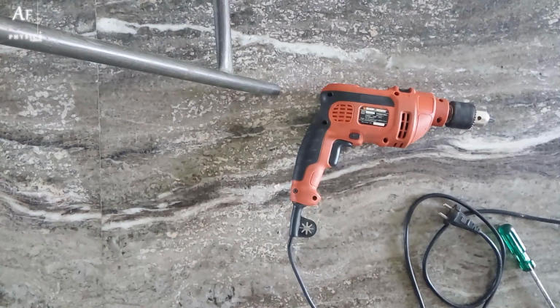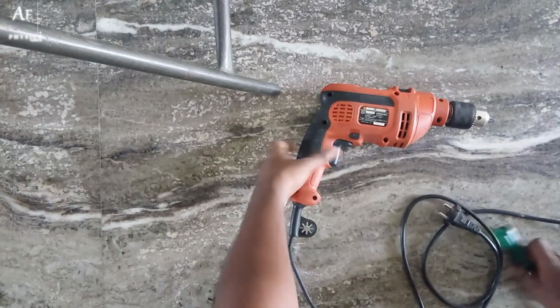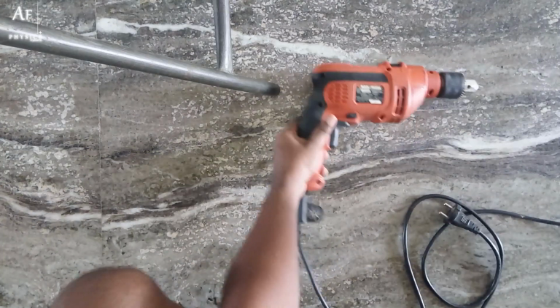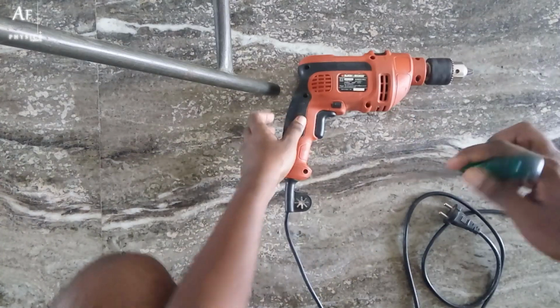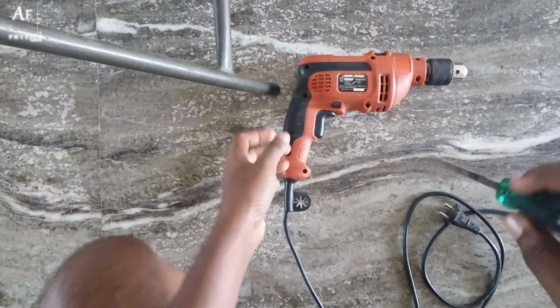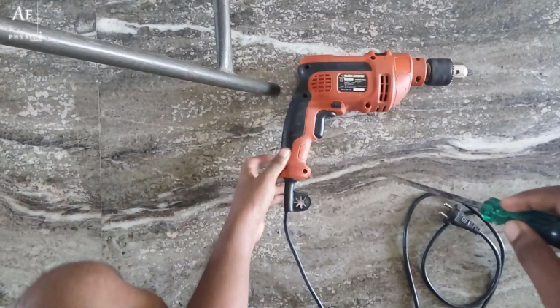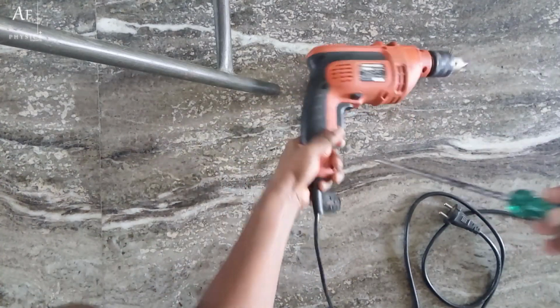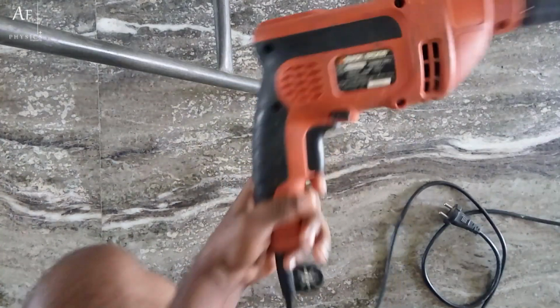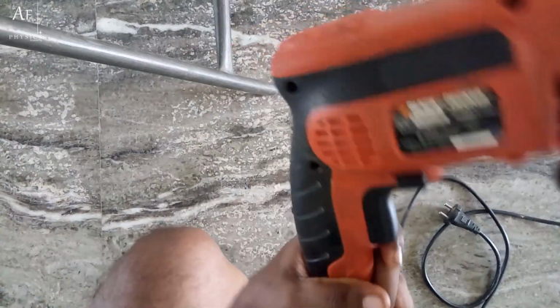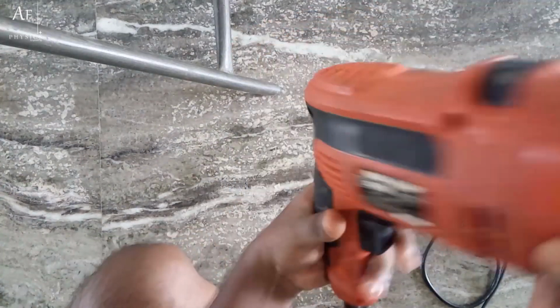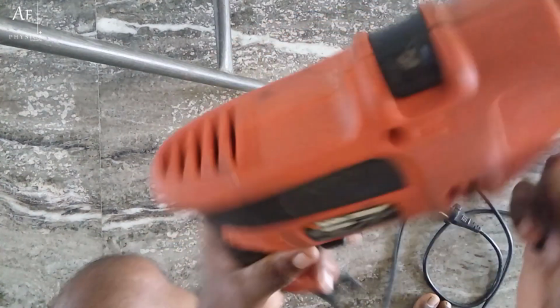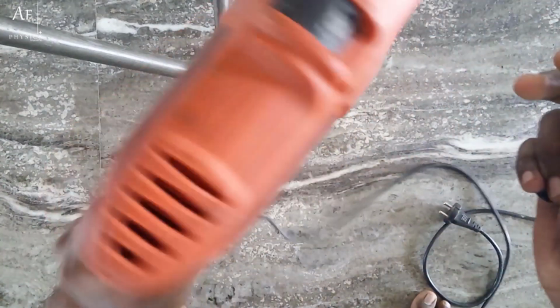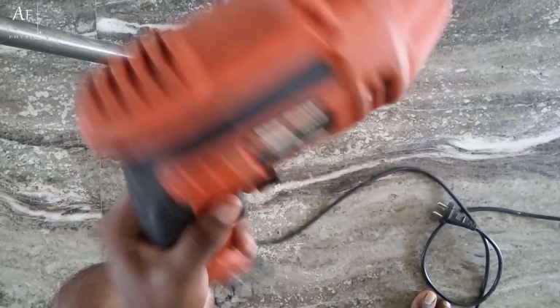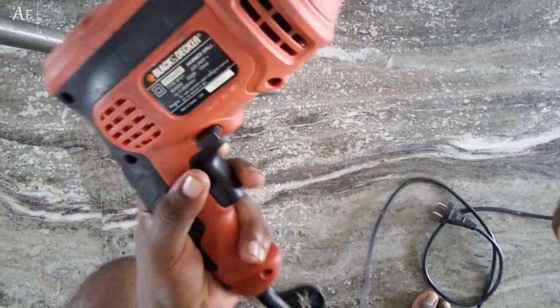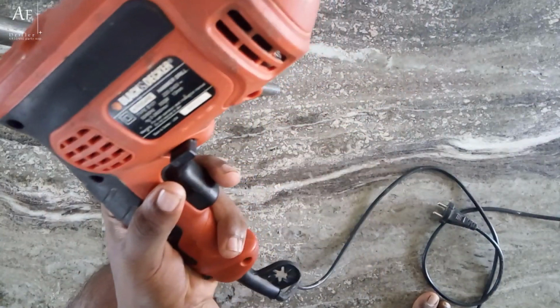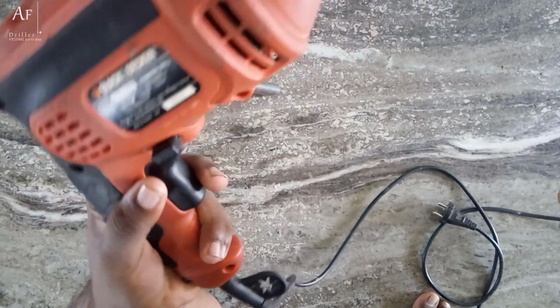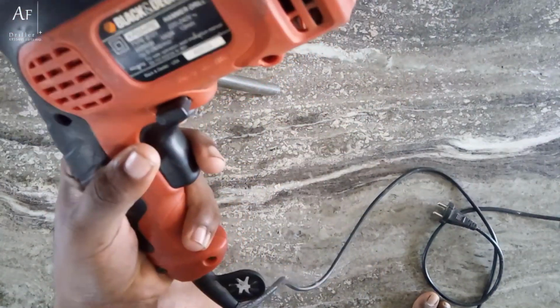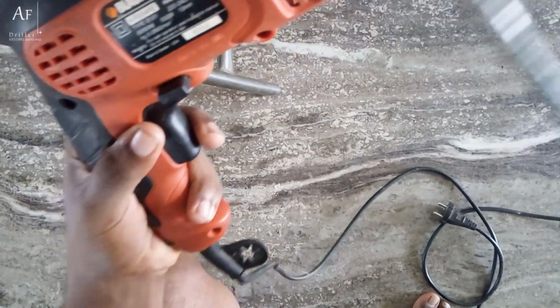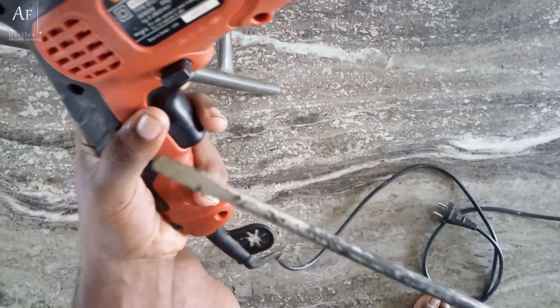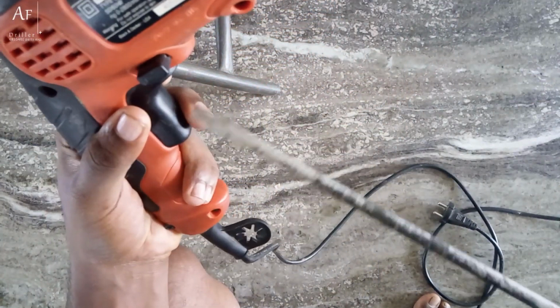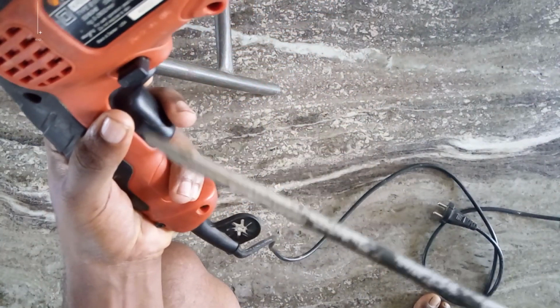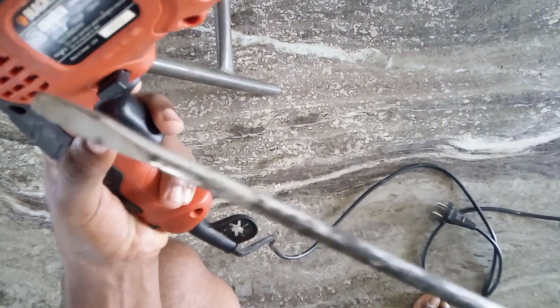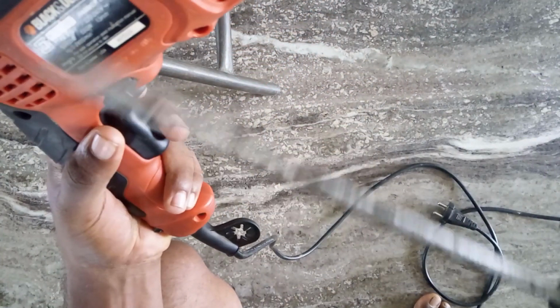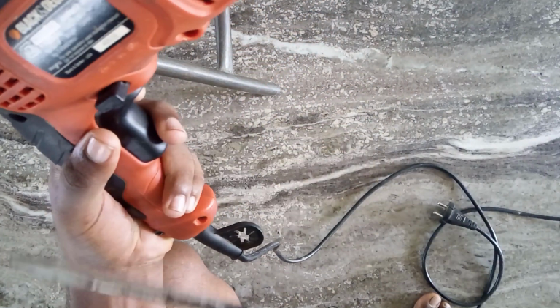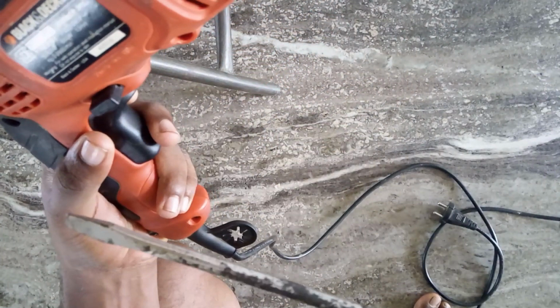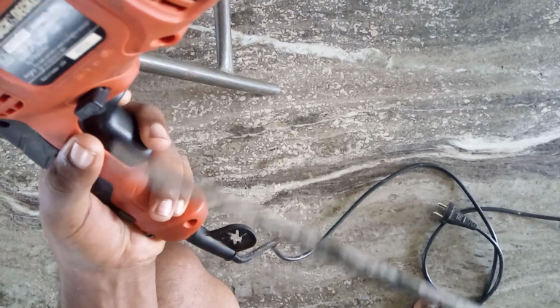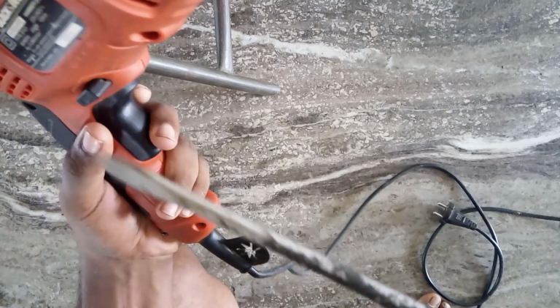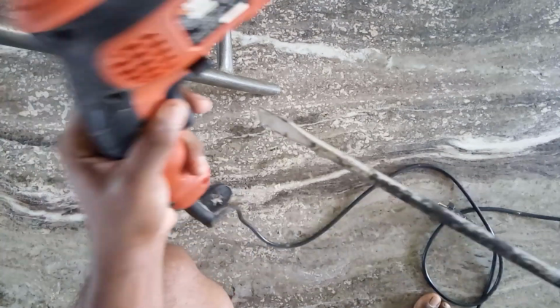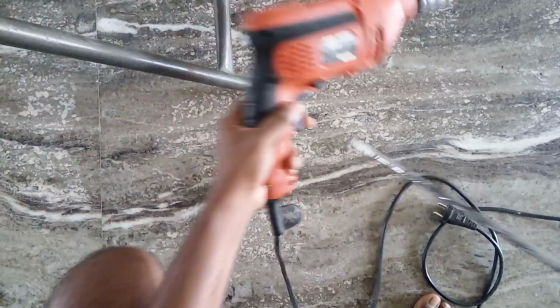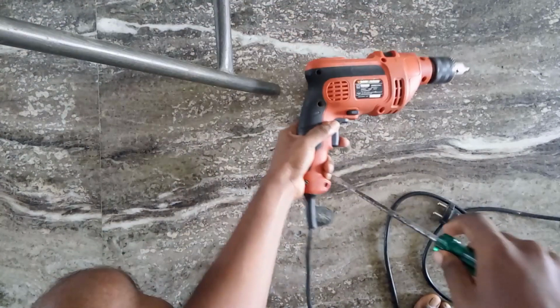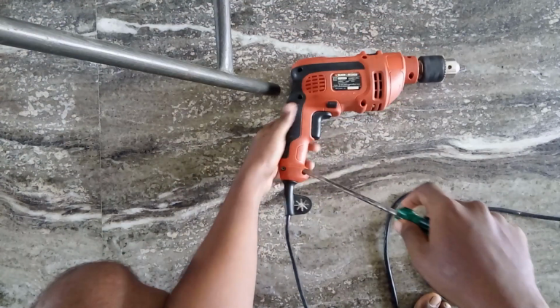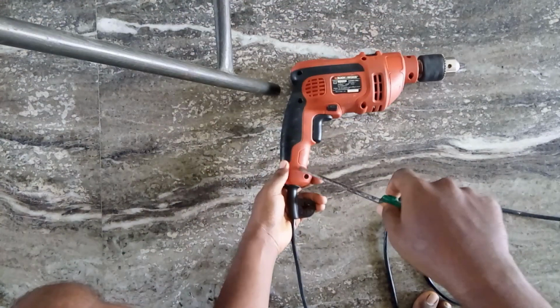Hello everyone. Today I'm going to unscrew this black integer hammer drill and show you what's inside. I'm sorry for the very bad background — let's get started.